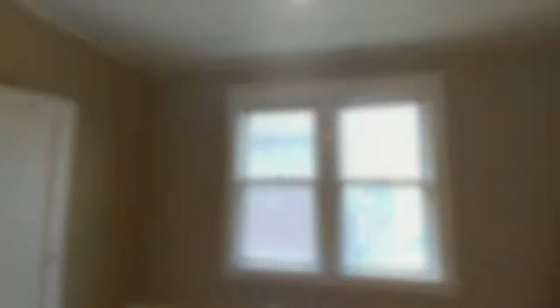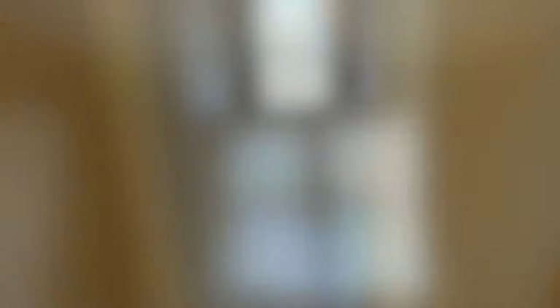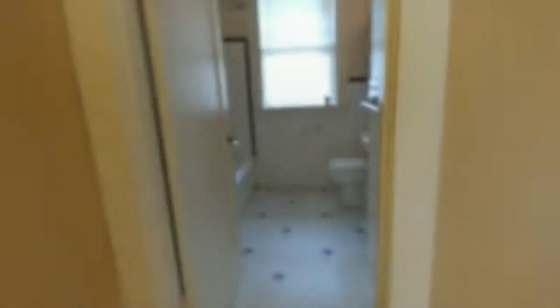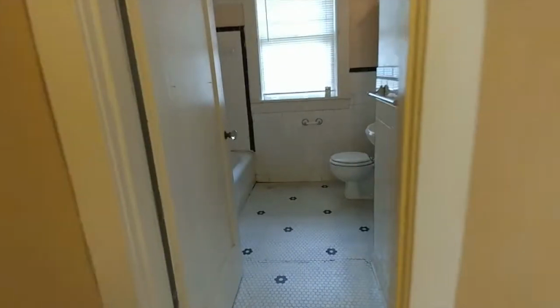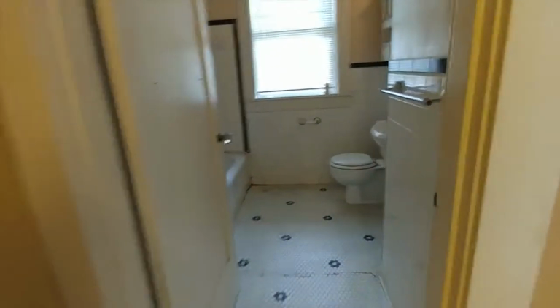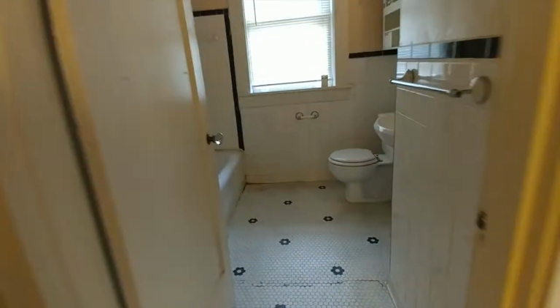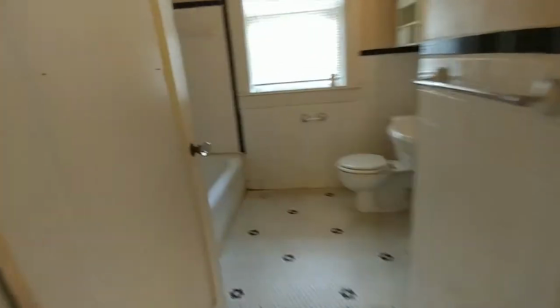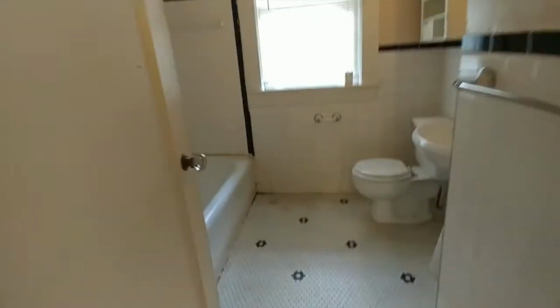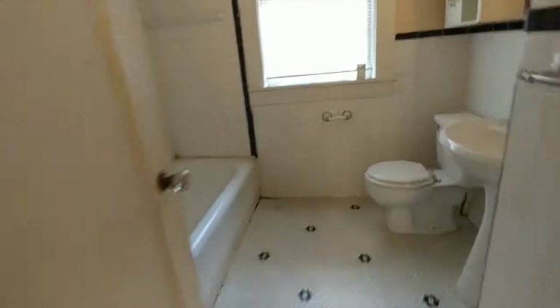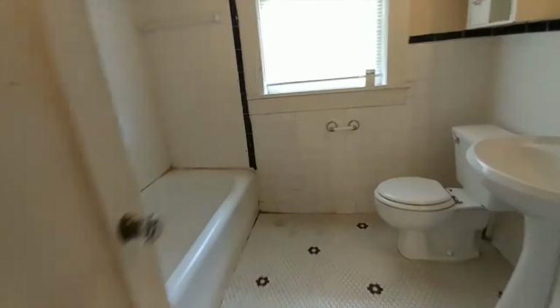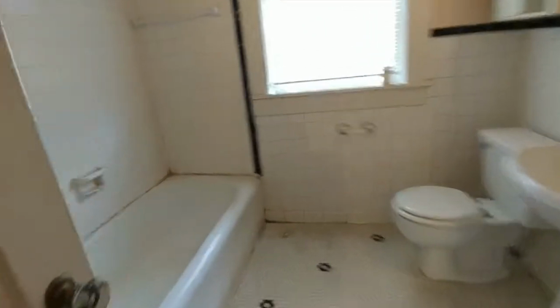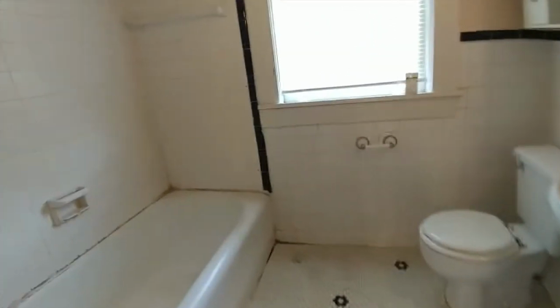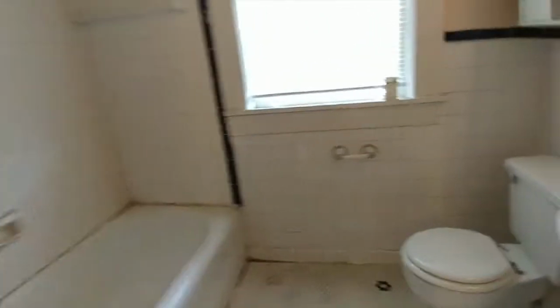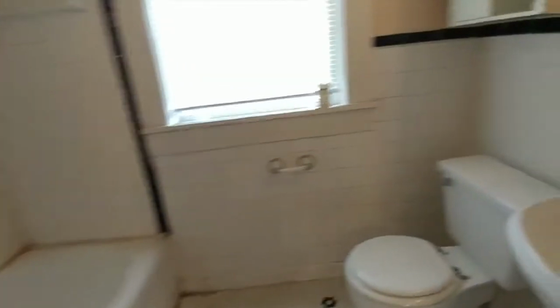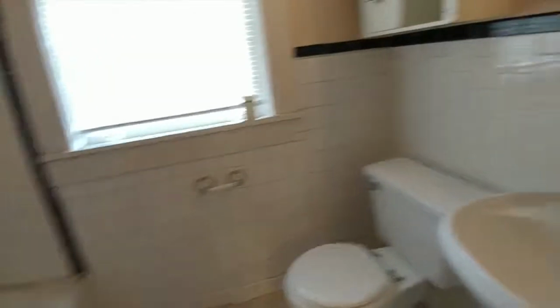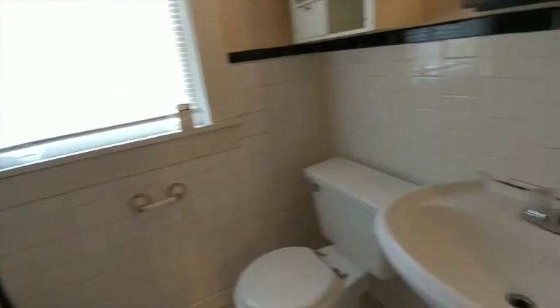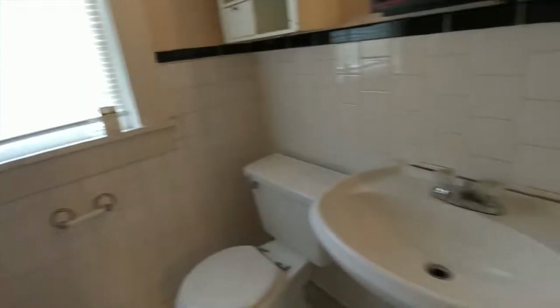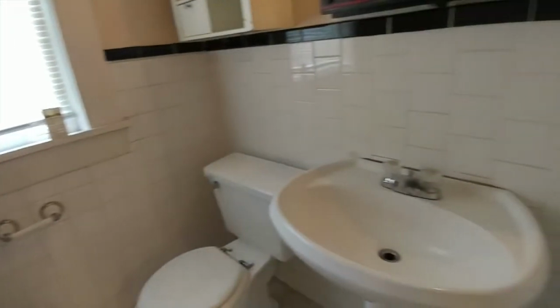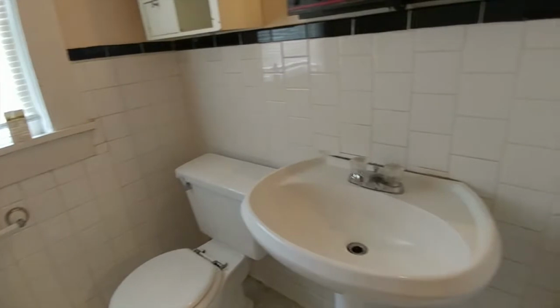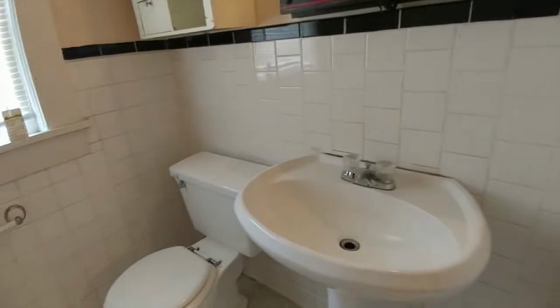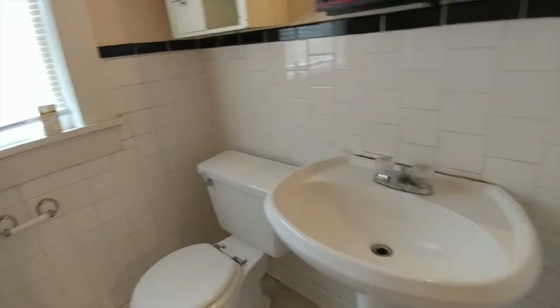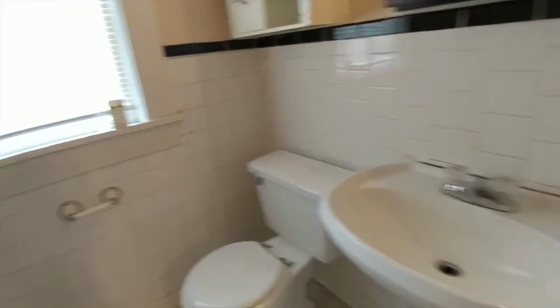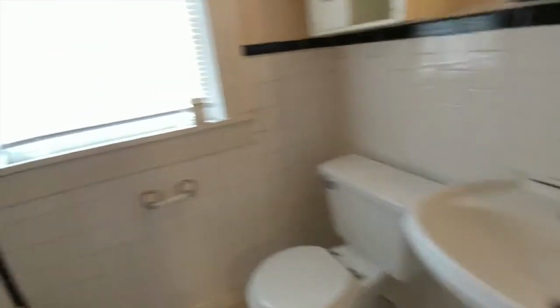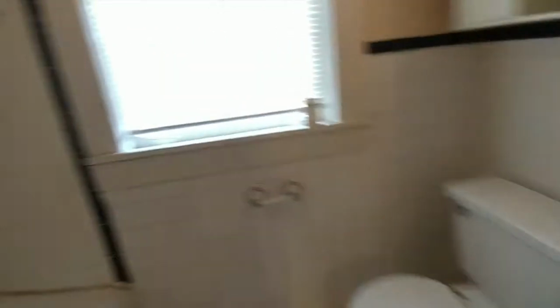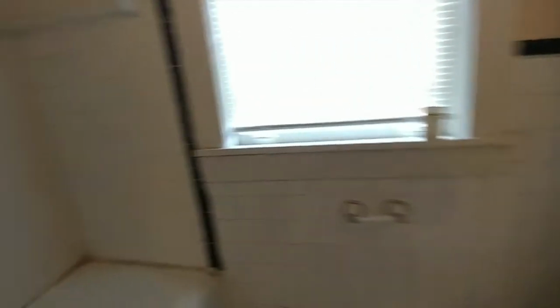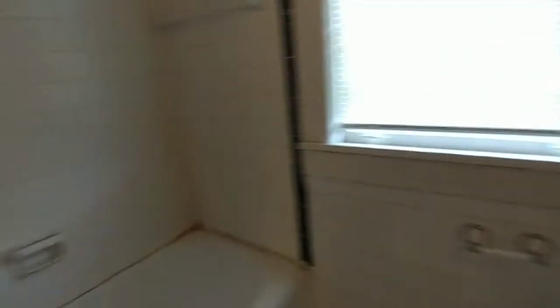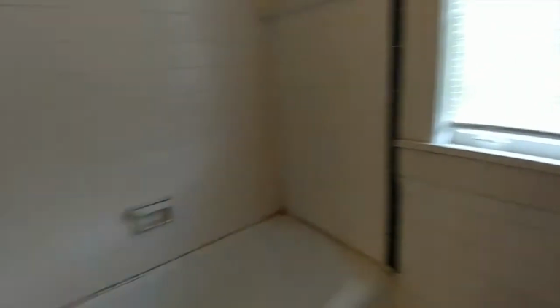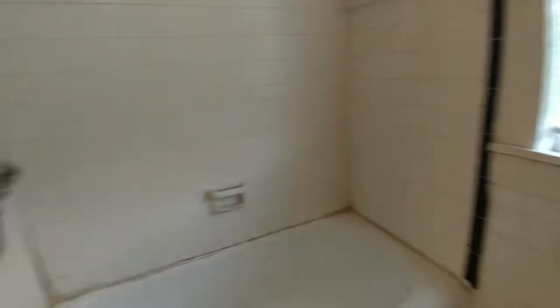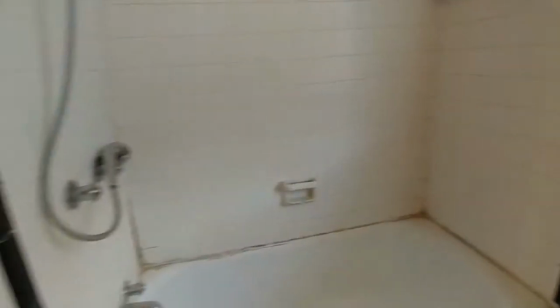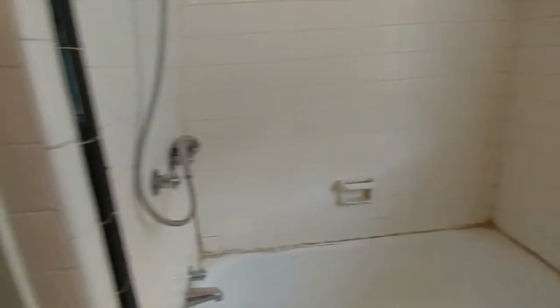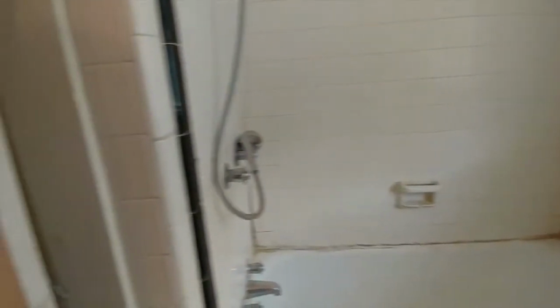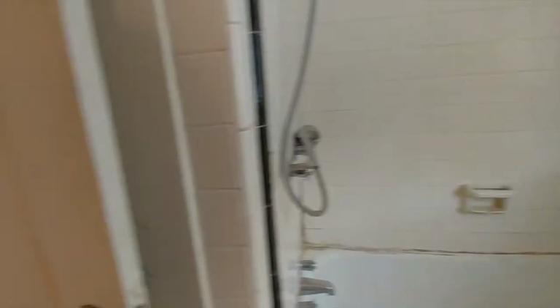Next, we'll check out the home's bathroom, which features a stand-alone sink, a tub, and a shower-bath combo.